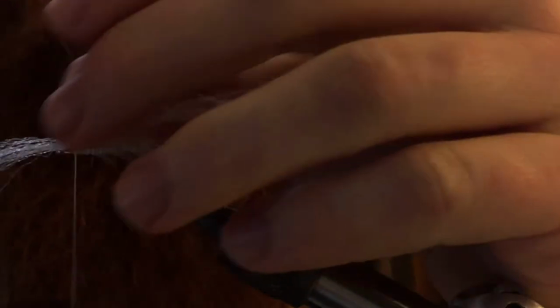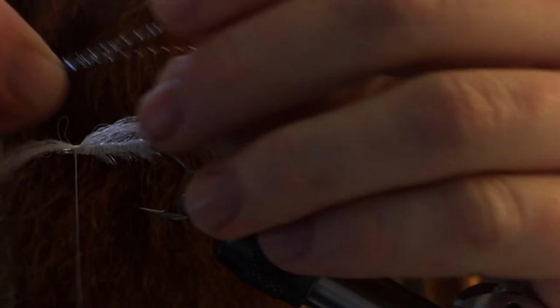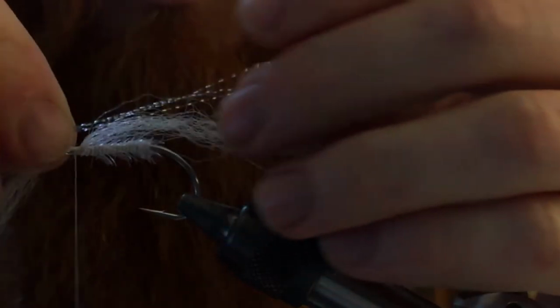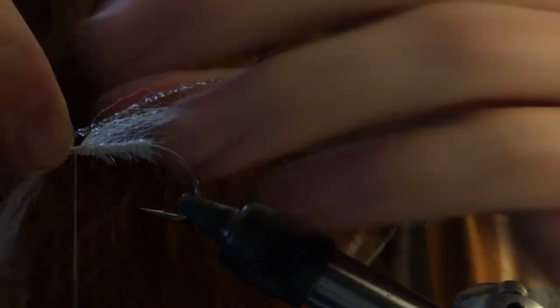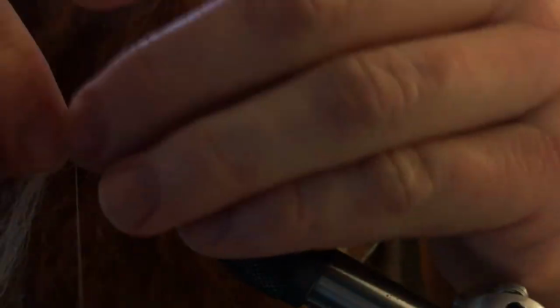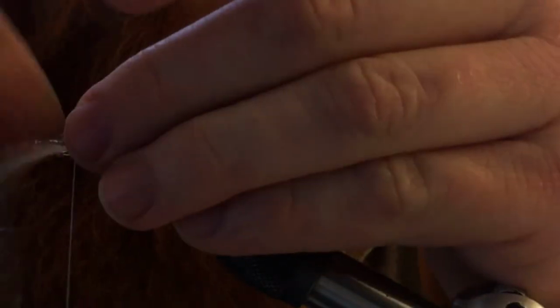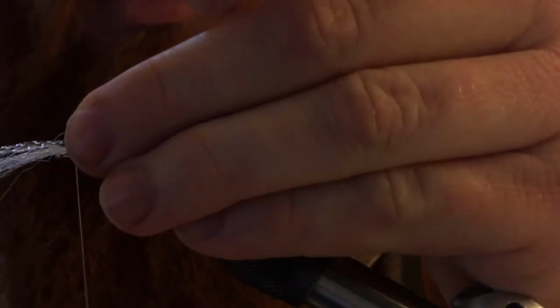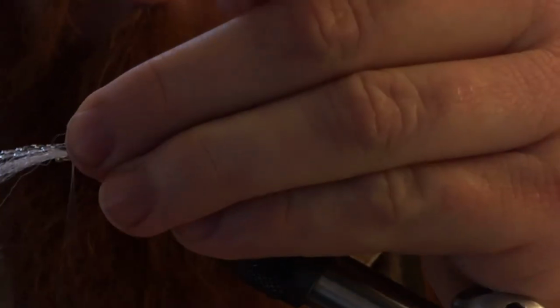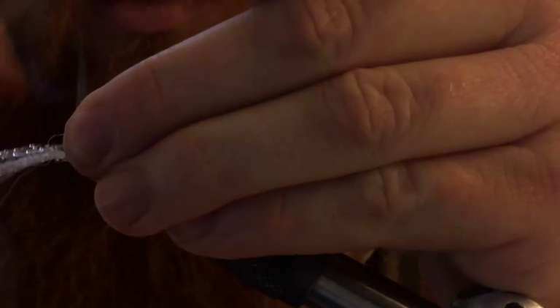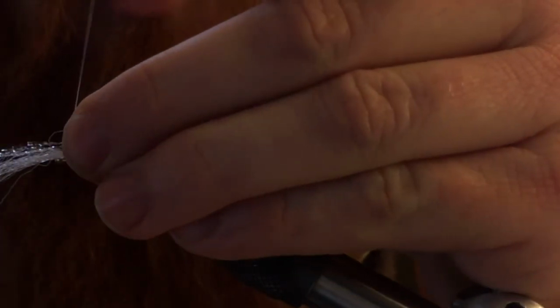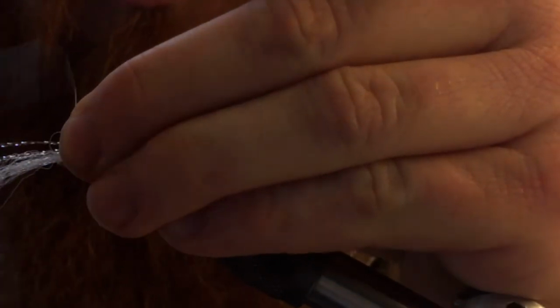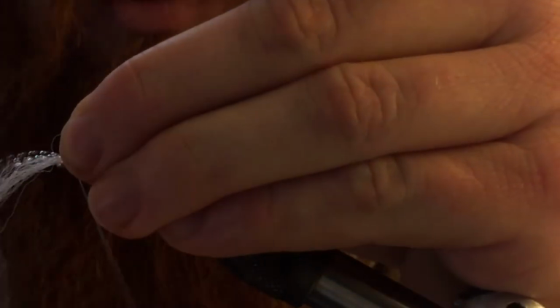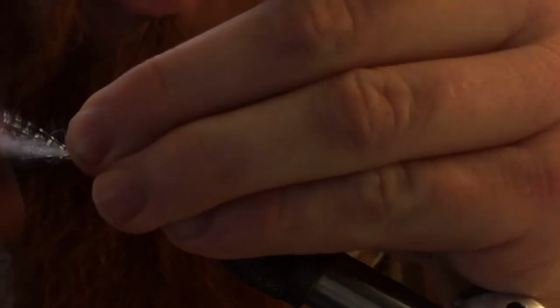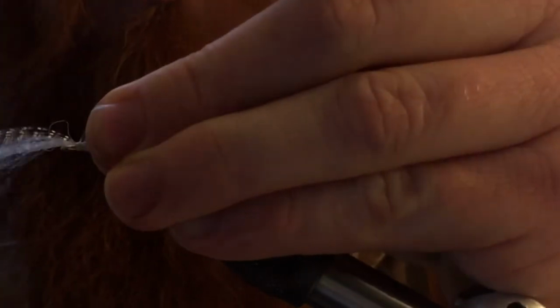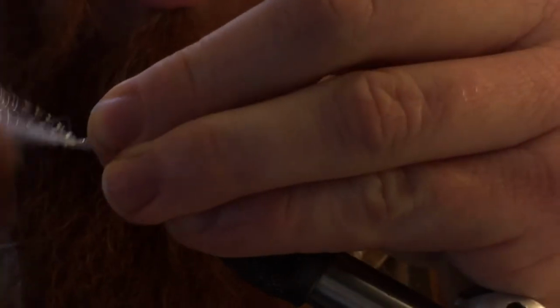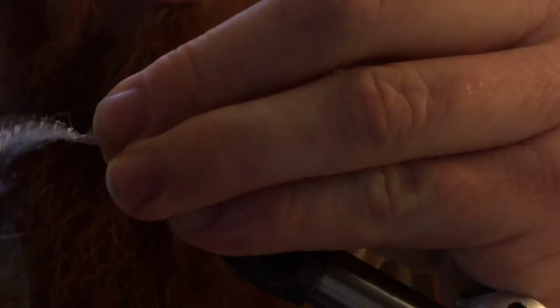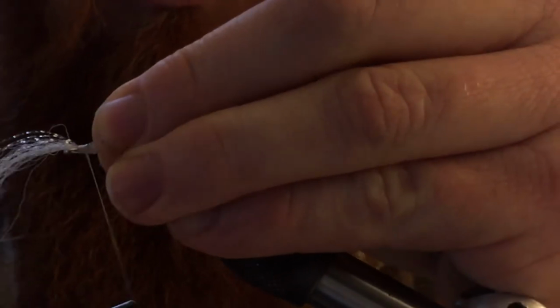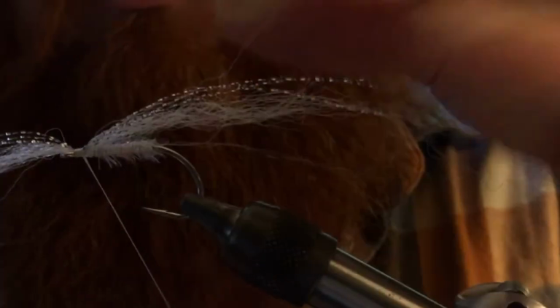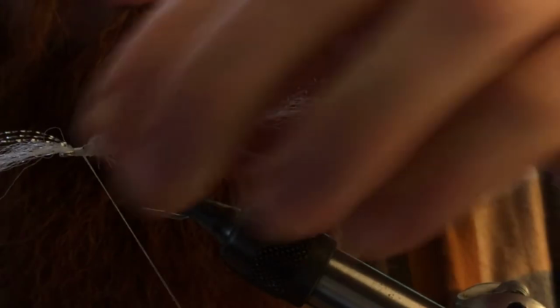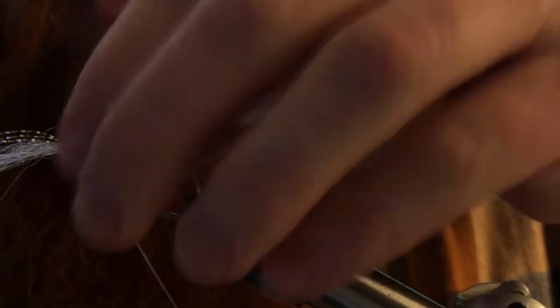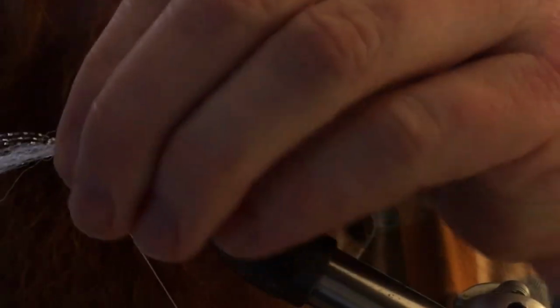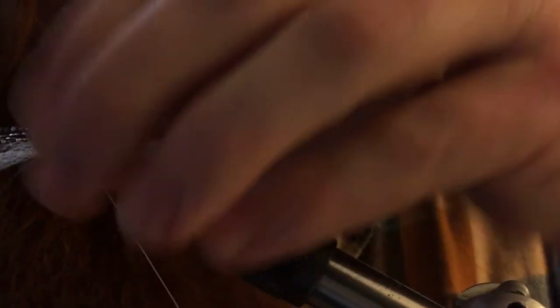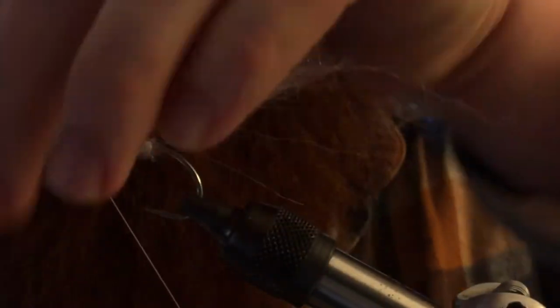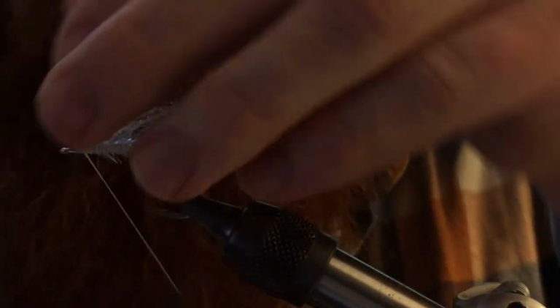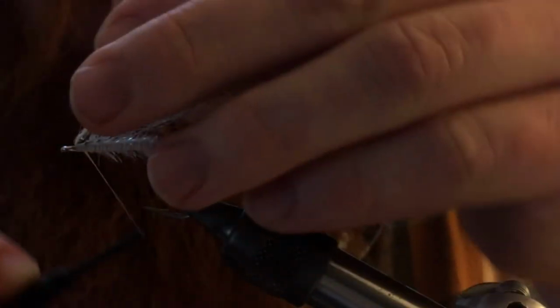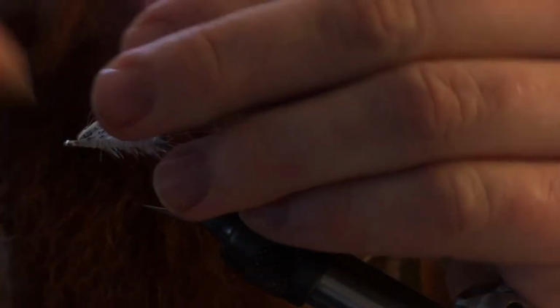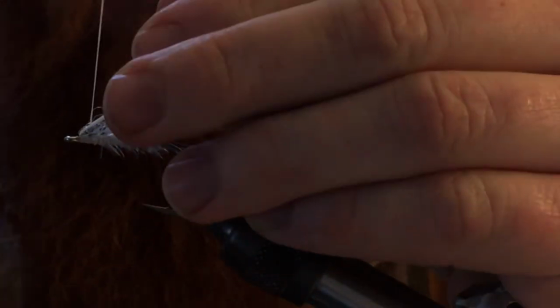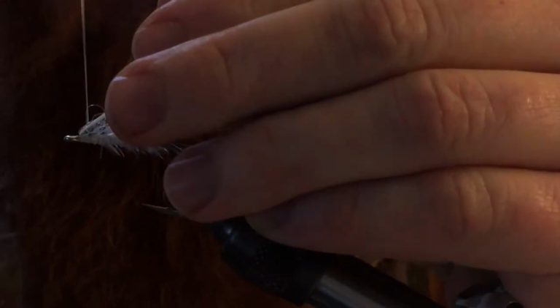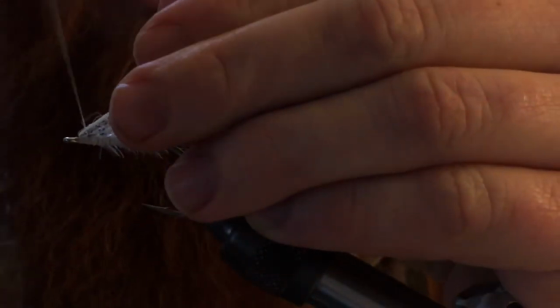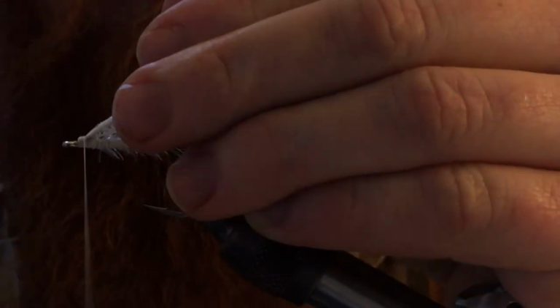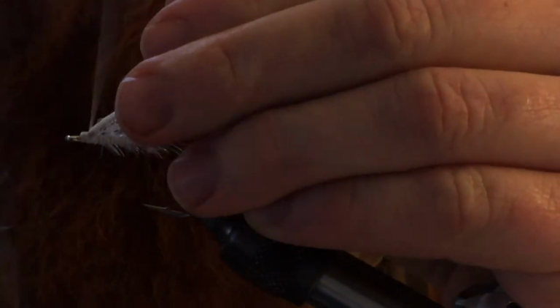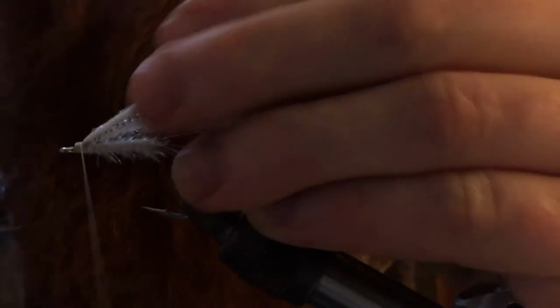We do exactly the same thing — we tie that piece of crystal flash in. Then double the whole thing over on top of itself.